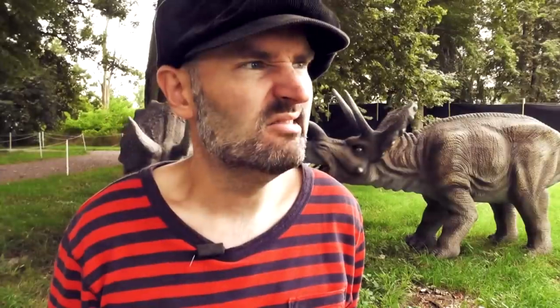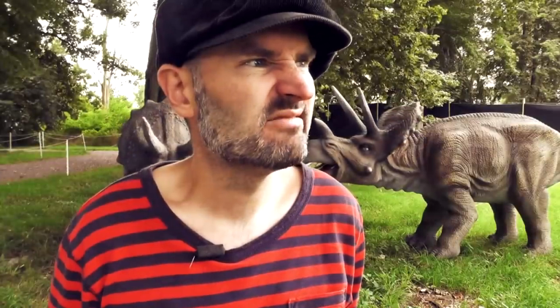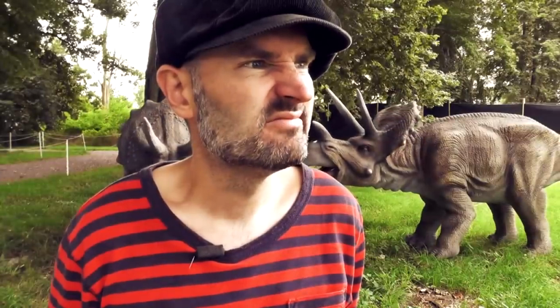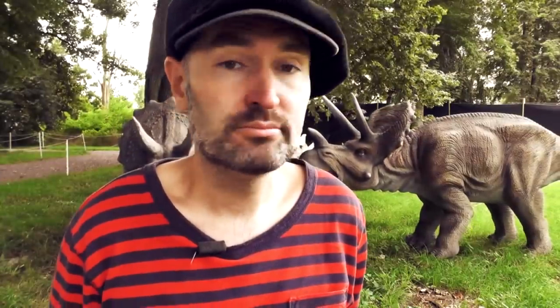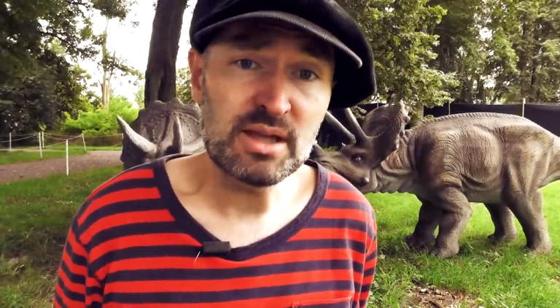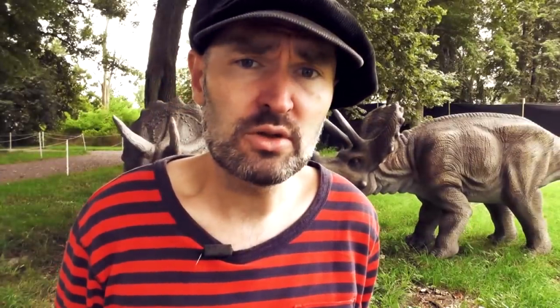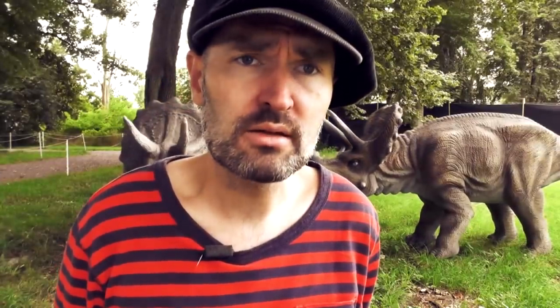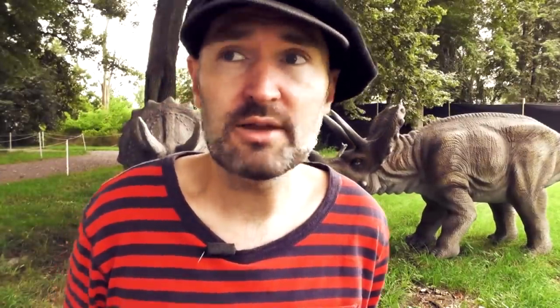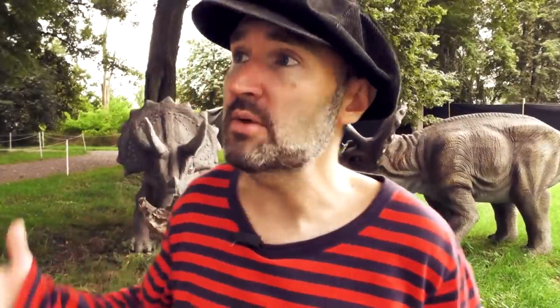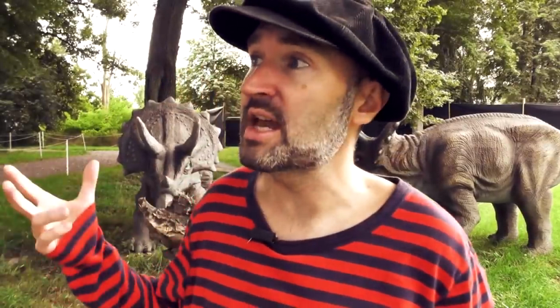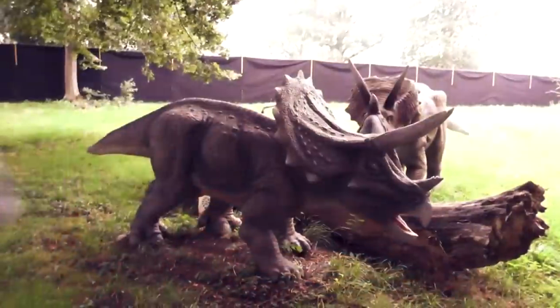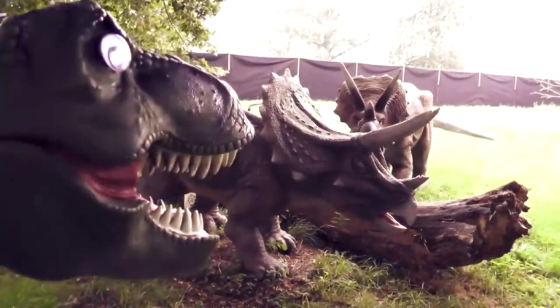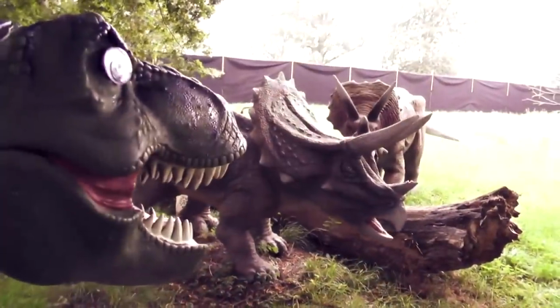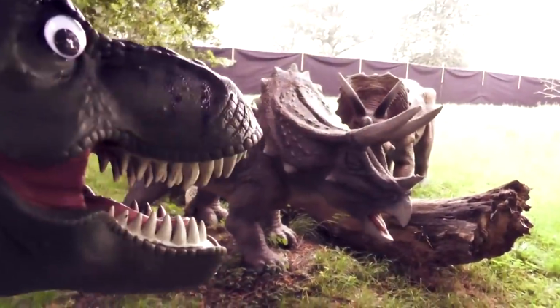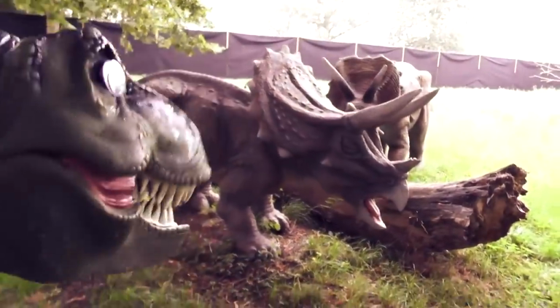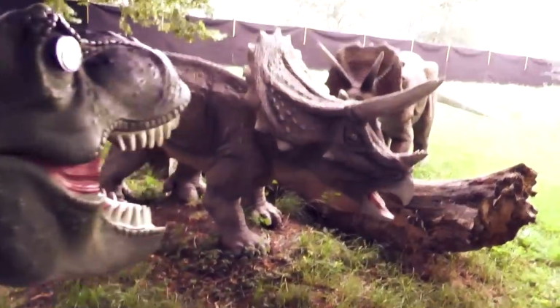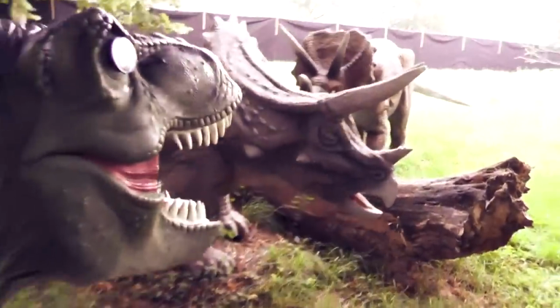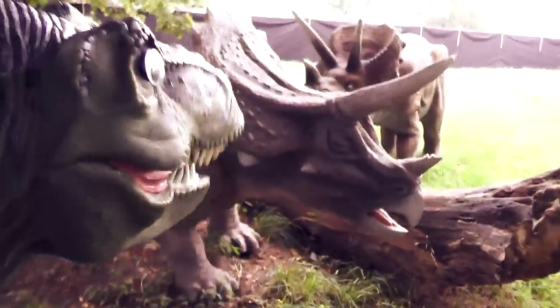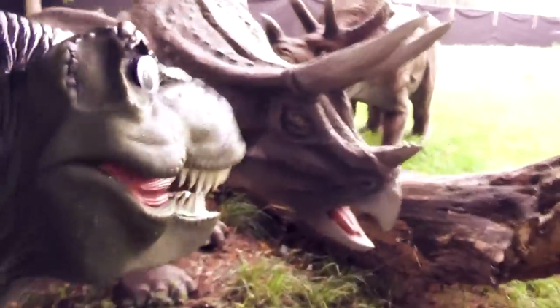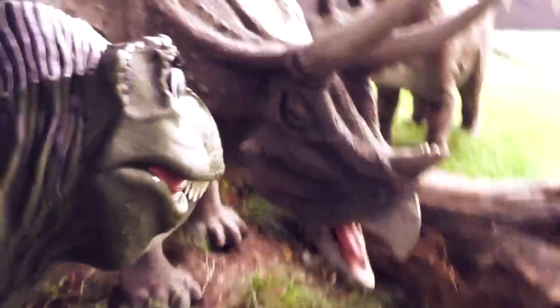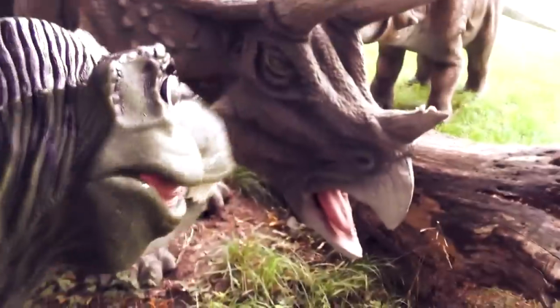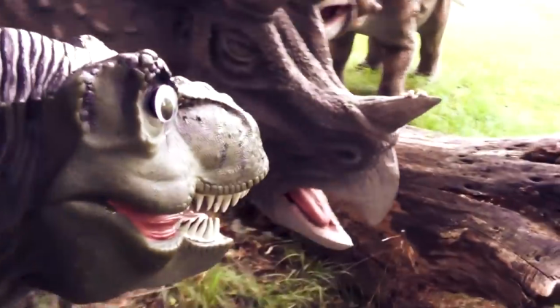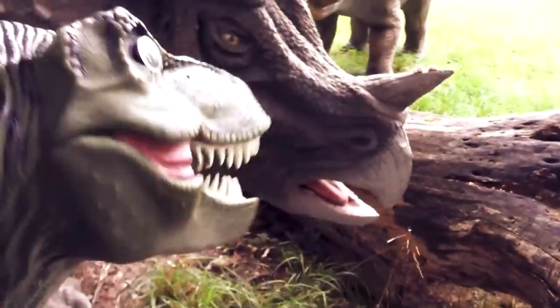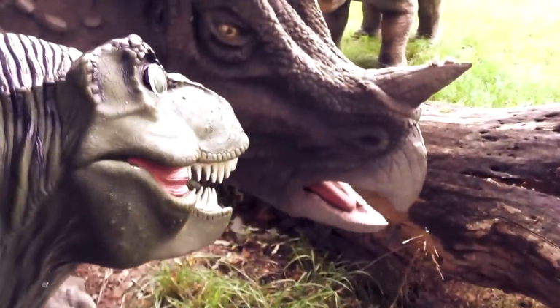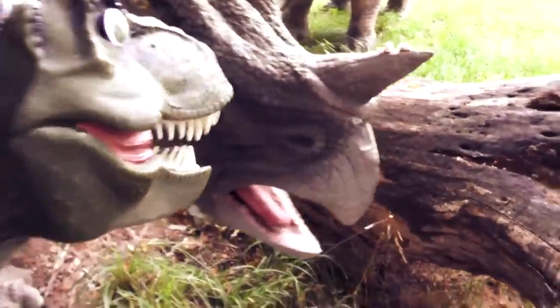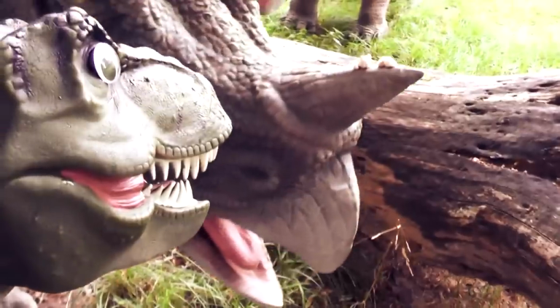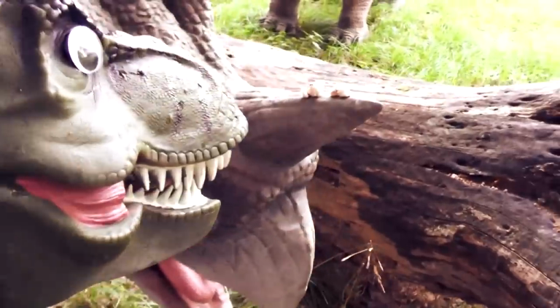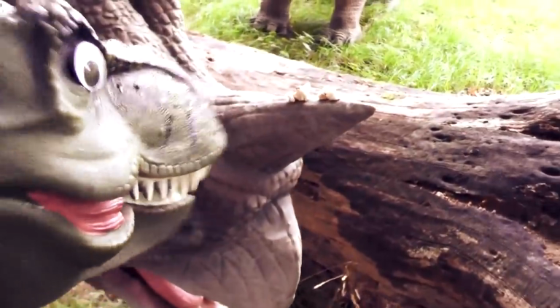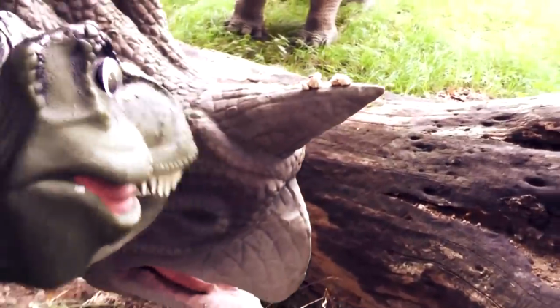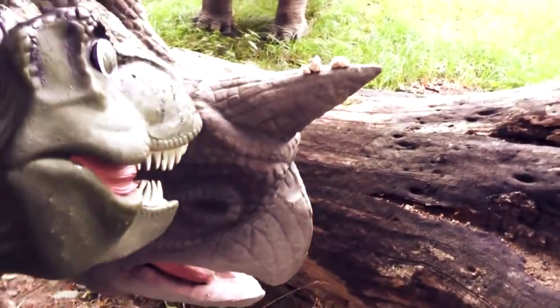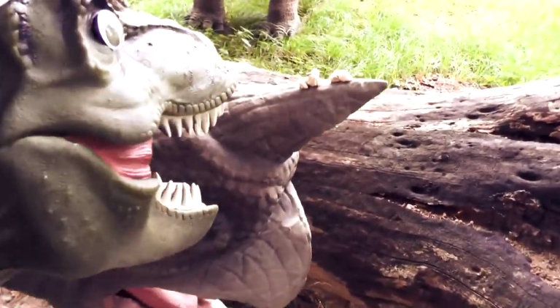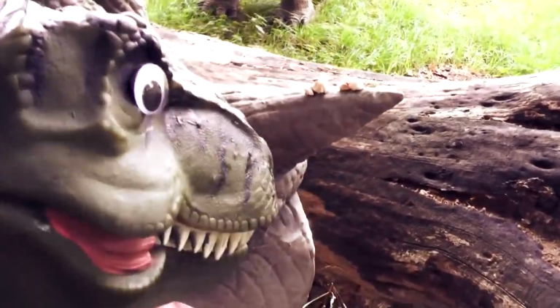And a lot of snot on their nose horn. Blech. But maybe it was a good thing. If a T-rex came and was attacking the Triceratops and tried to eat them, I bet he would lose his appetite pretty quickly when he saw that nose horn full of buggers.